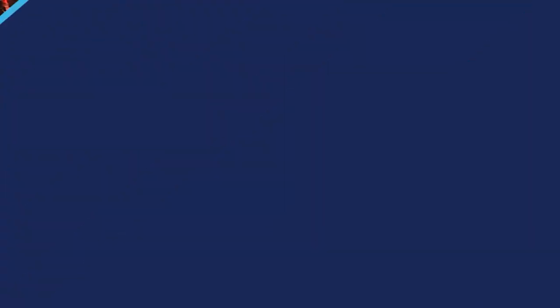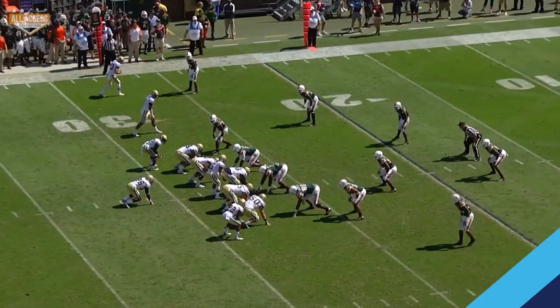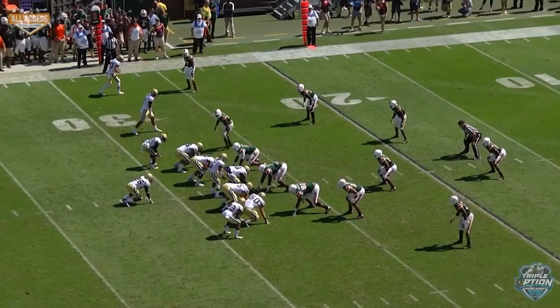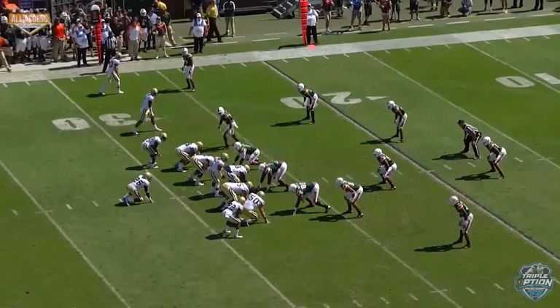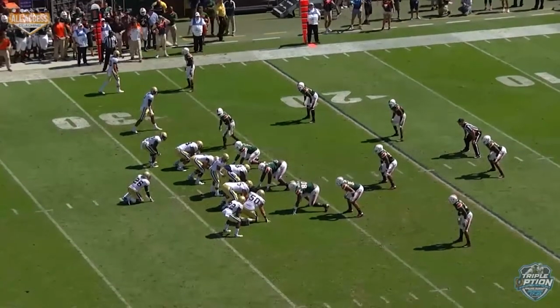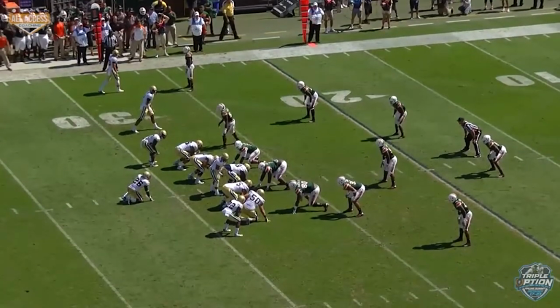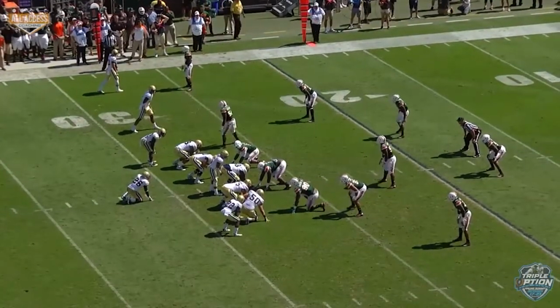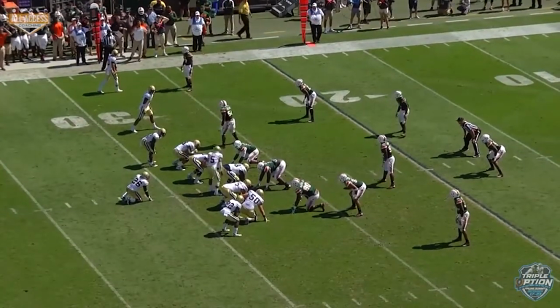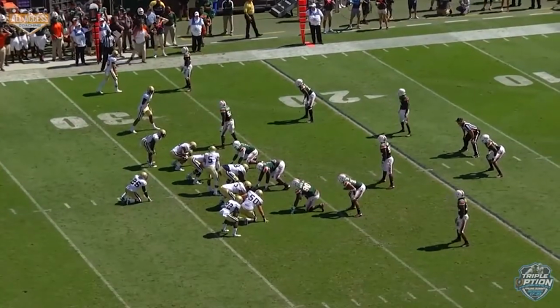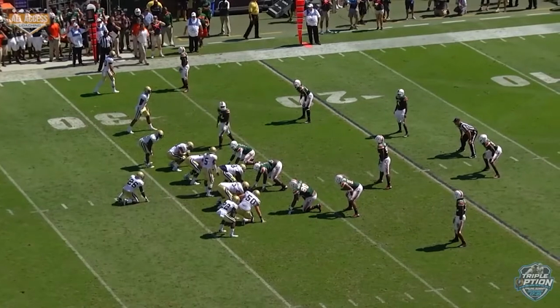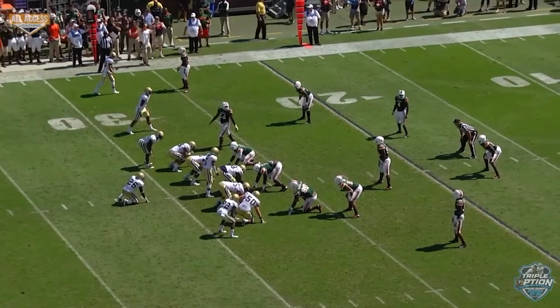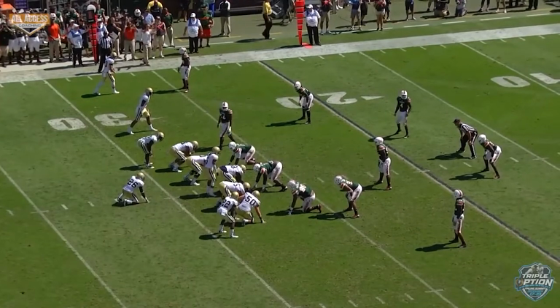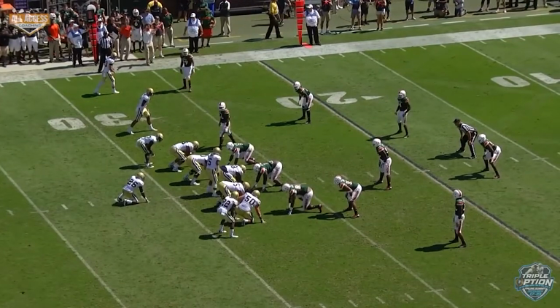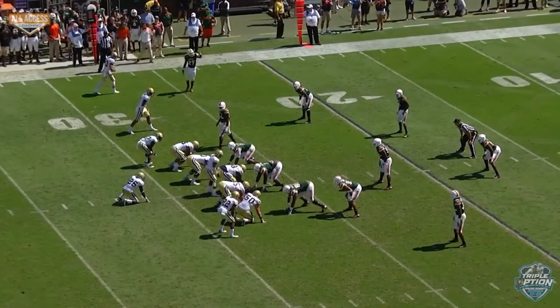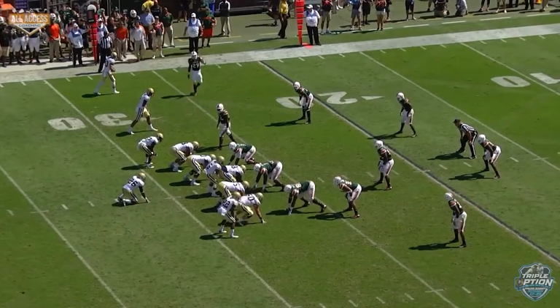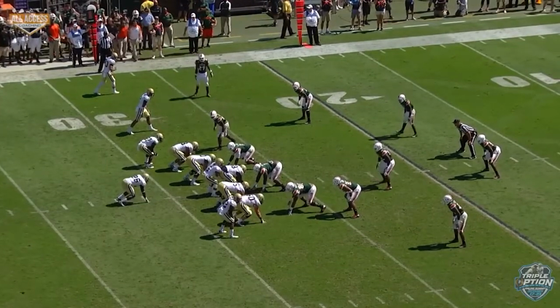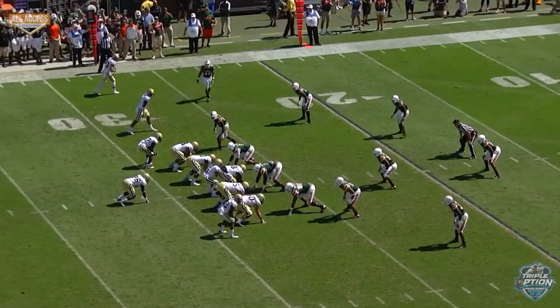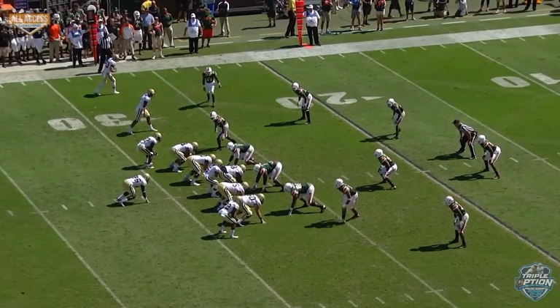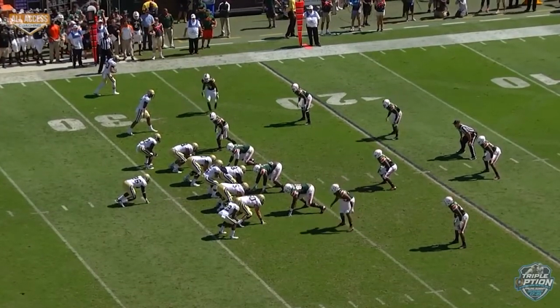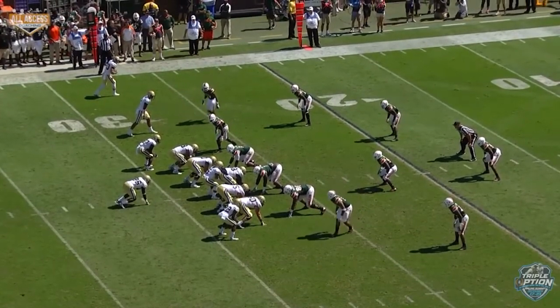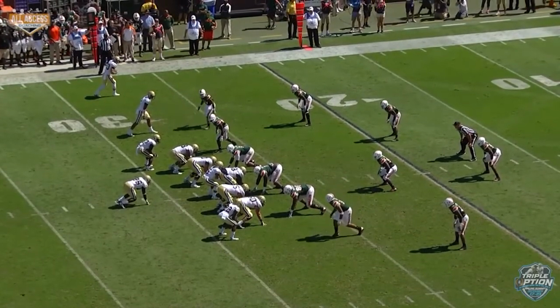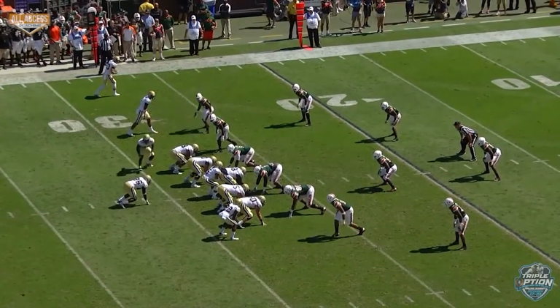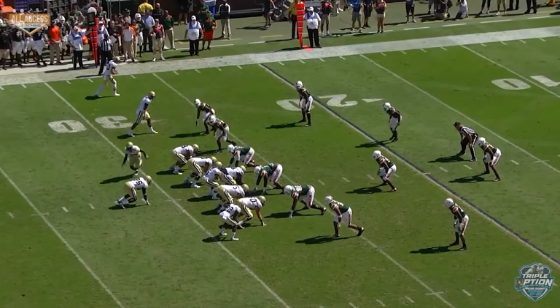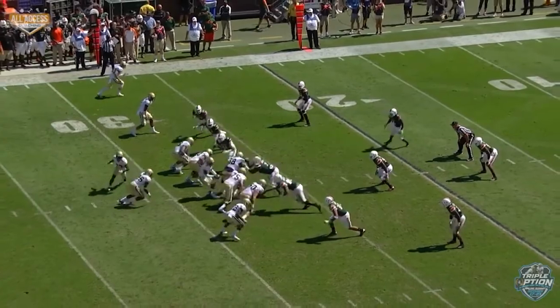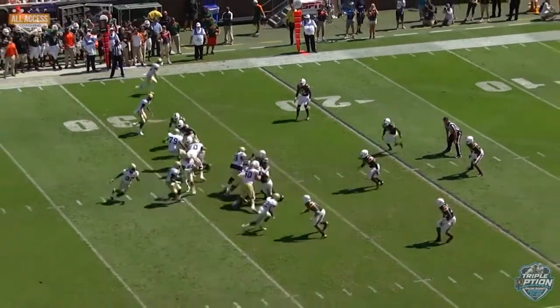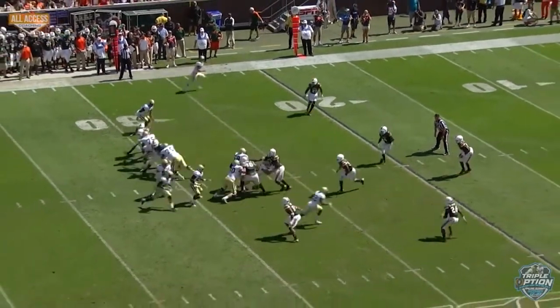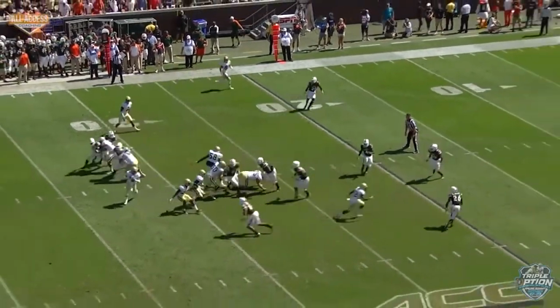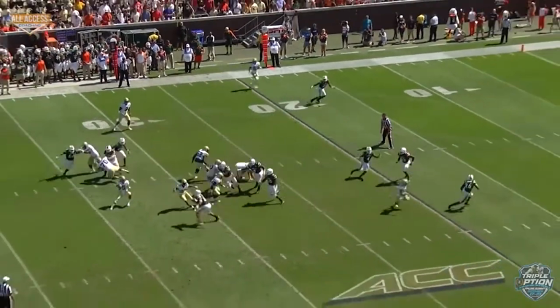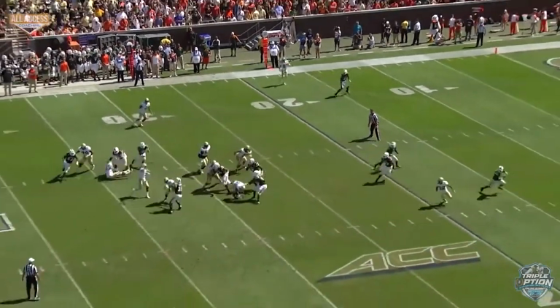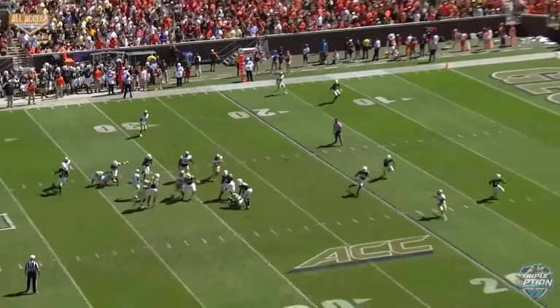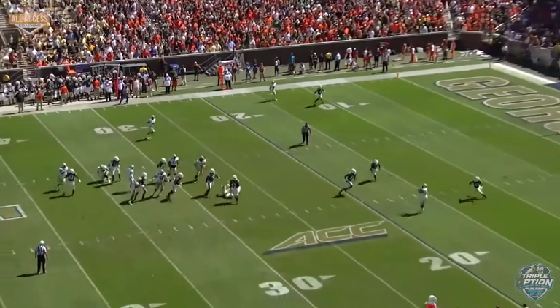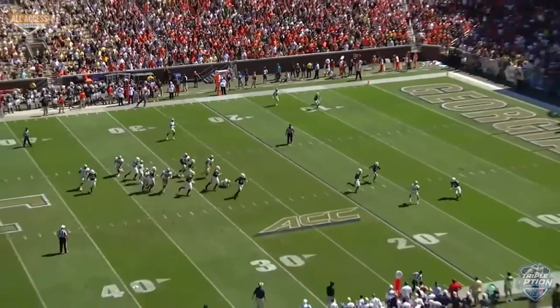I showed you this A back out earlier. Same thing — it is 312 A out, but the center didn't pick up the backside. The left tackle has to pick up the backside corner blitz.